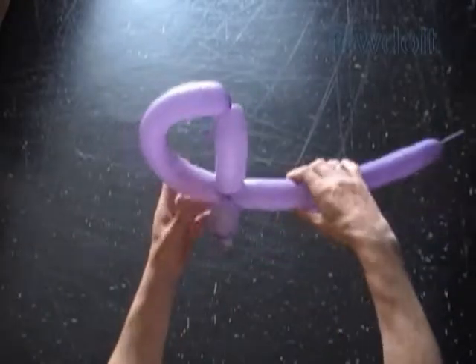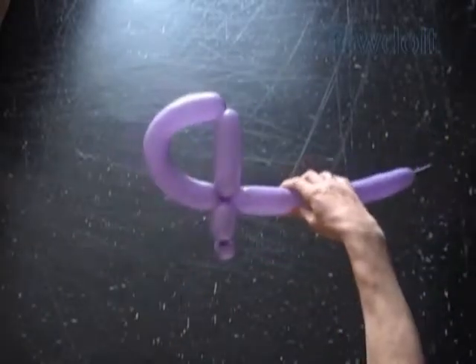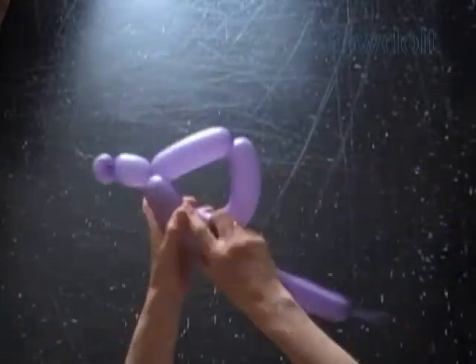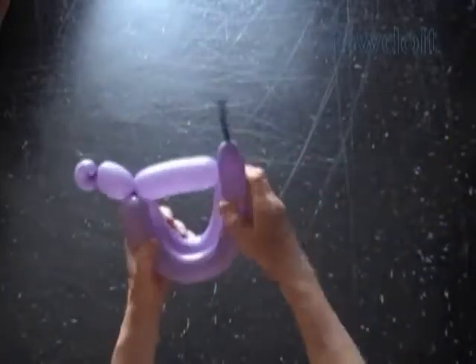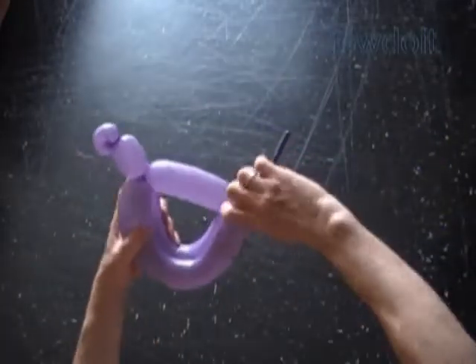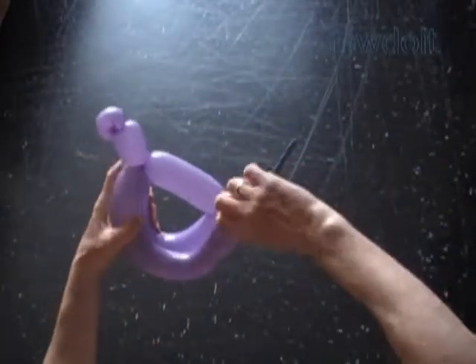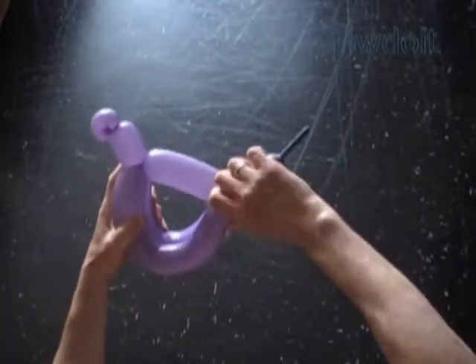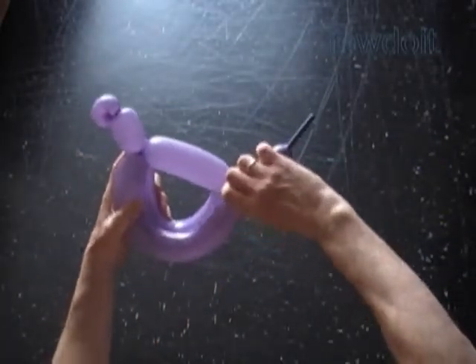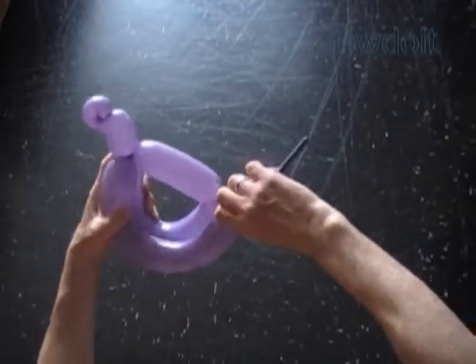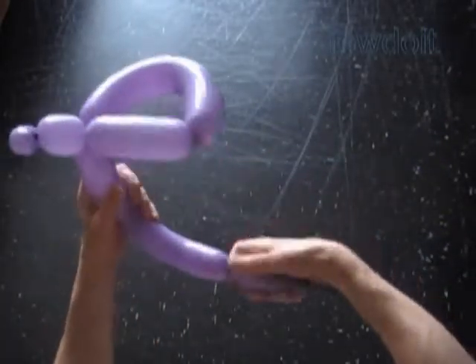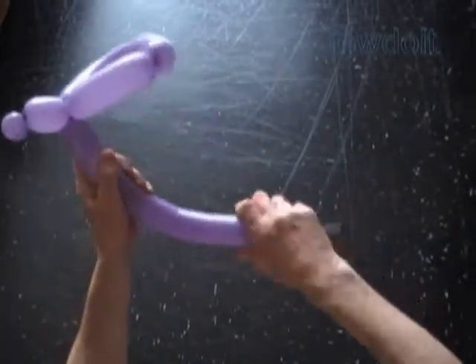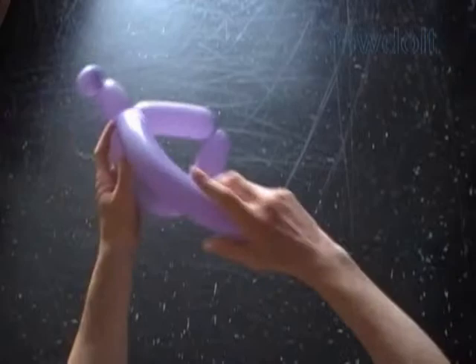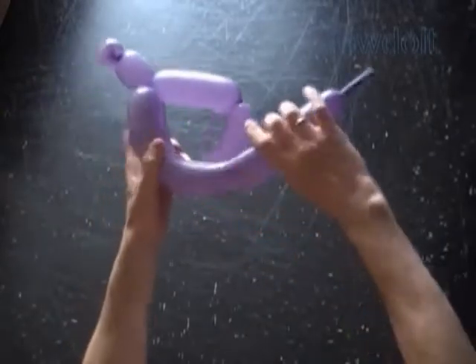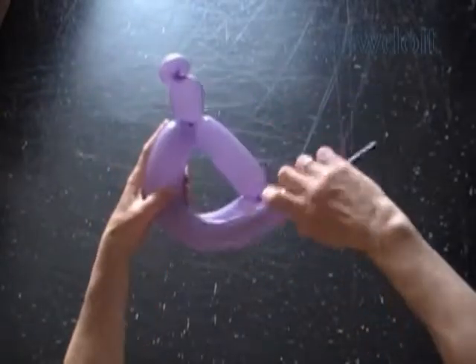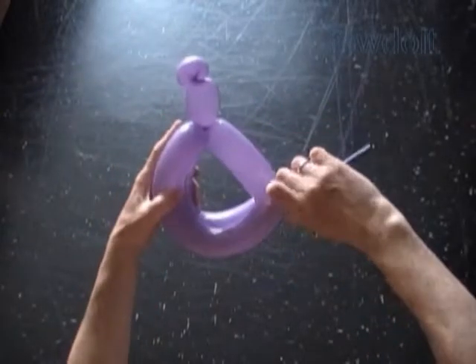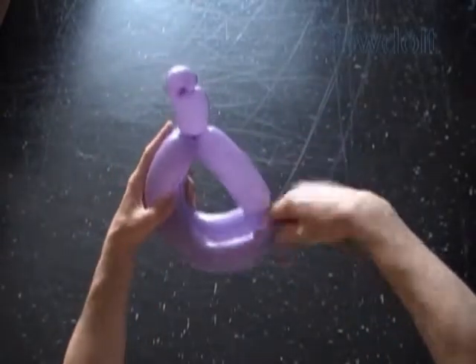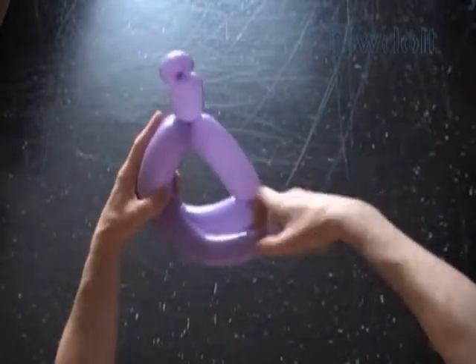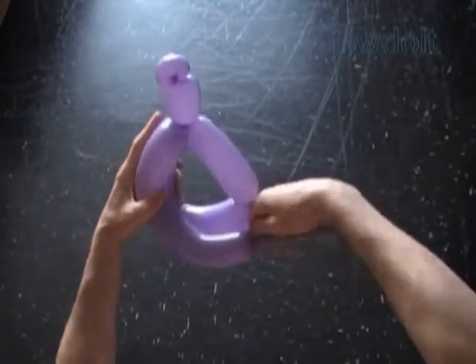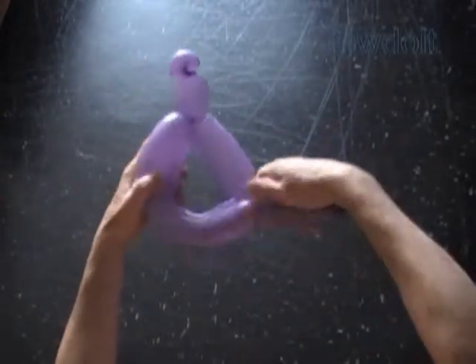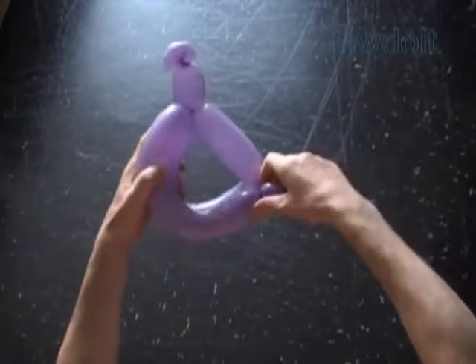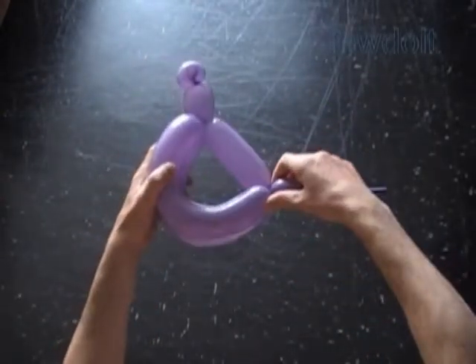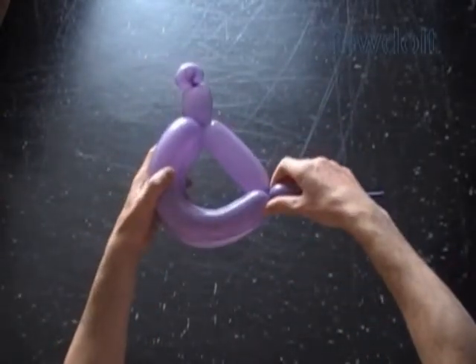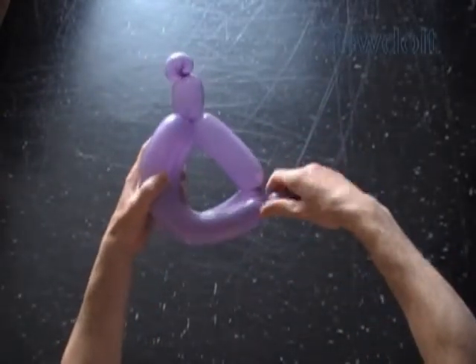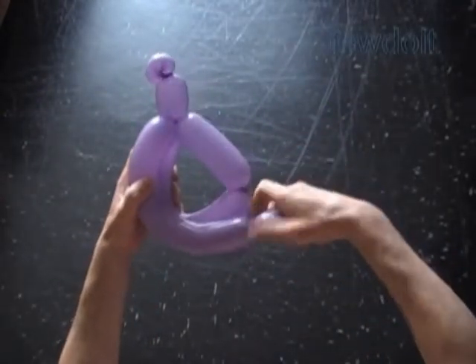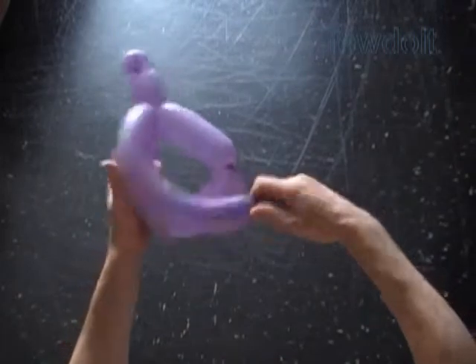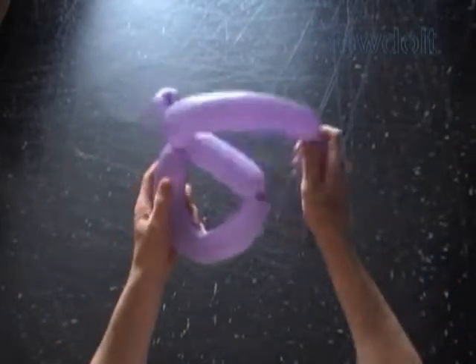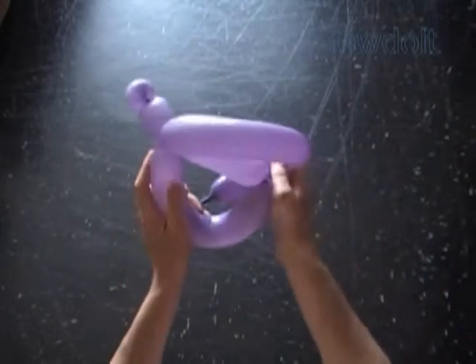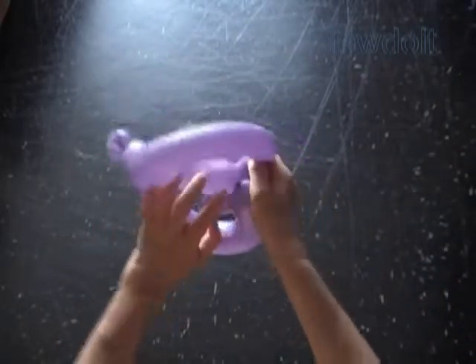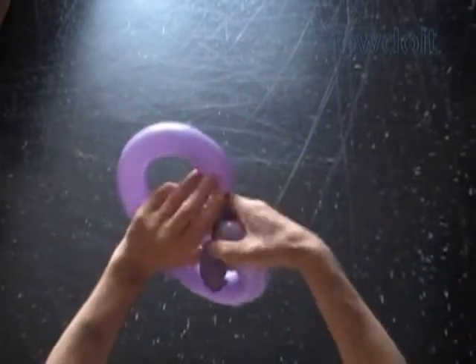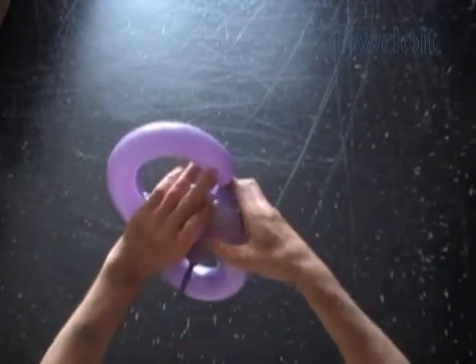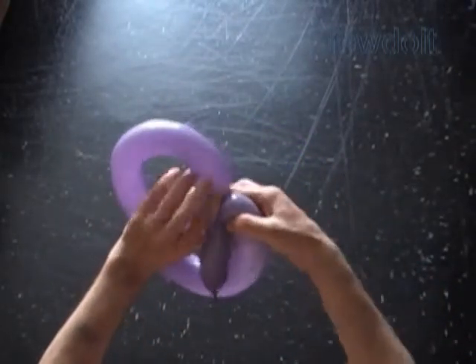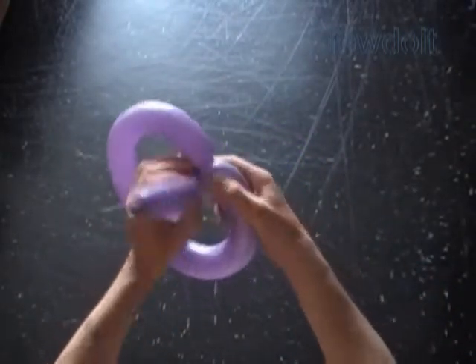Lock both ends of the chain of the last two bubbles in one lock twist. Then twist the fifth bubble the same size as the fourth bubble. Lock both ends of the chain of the last two bubbles in one lock twist.